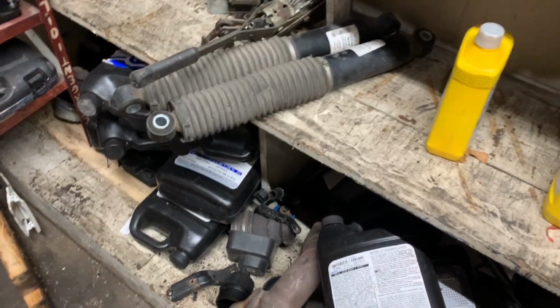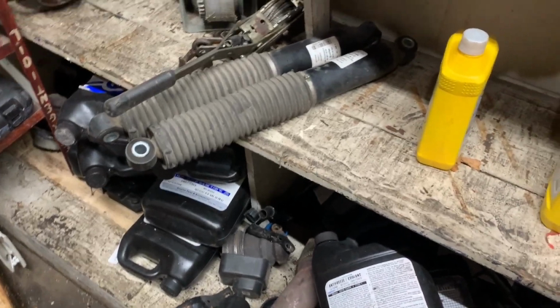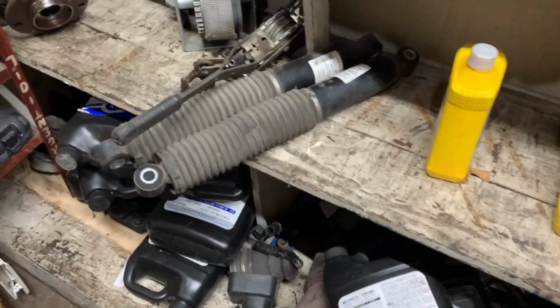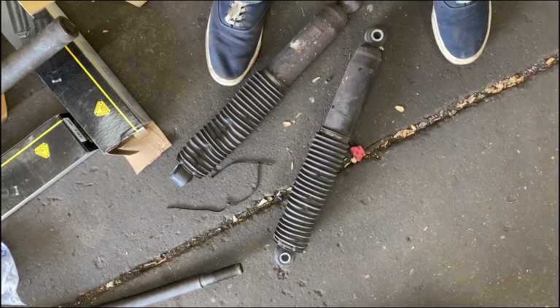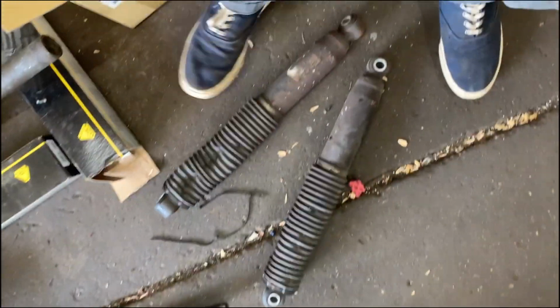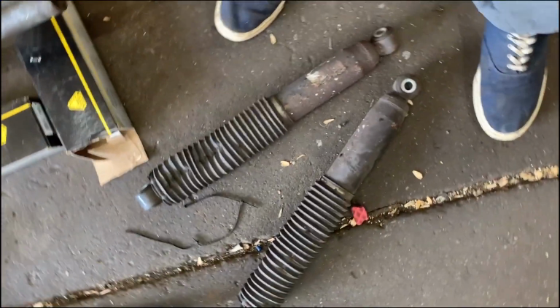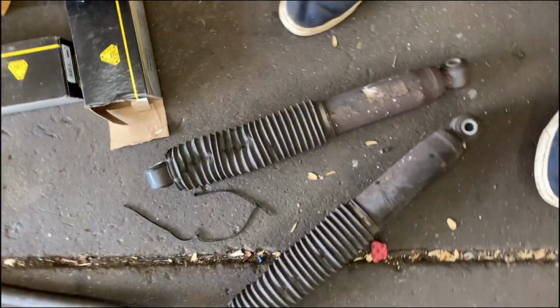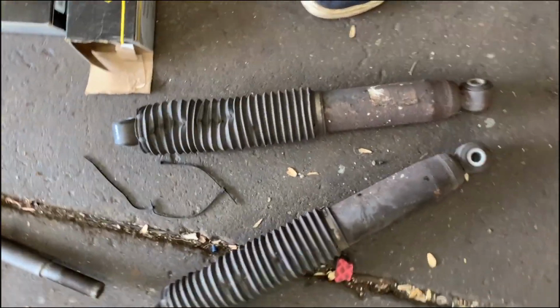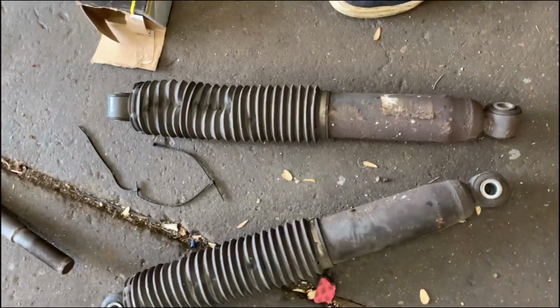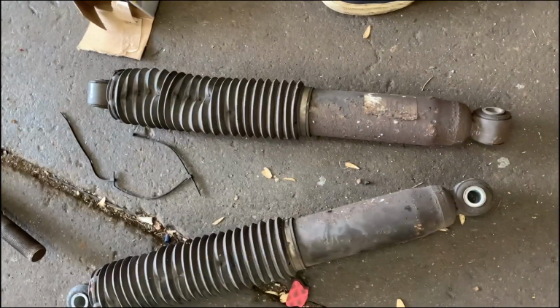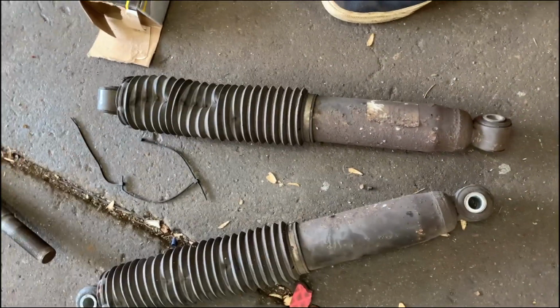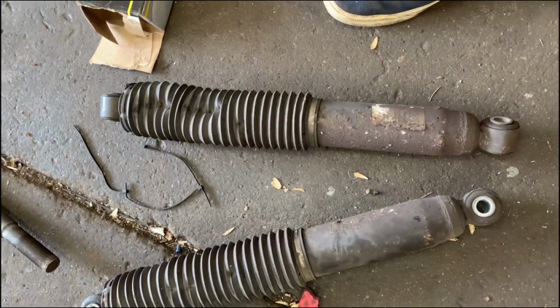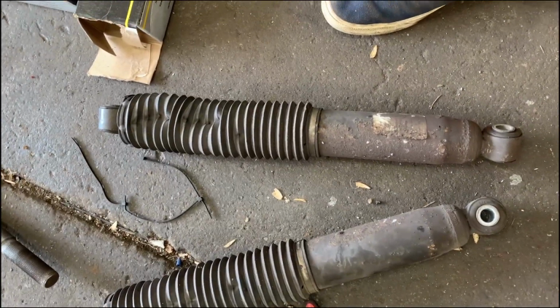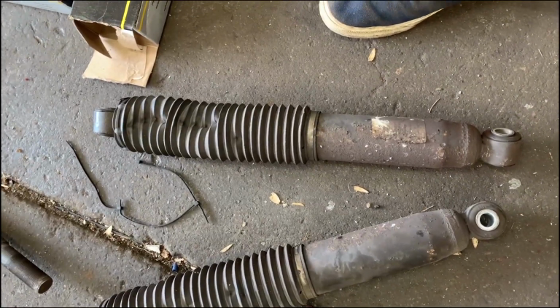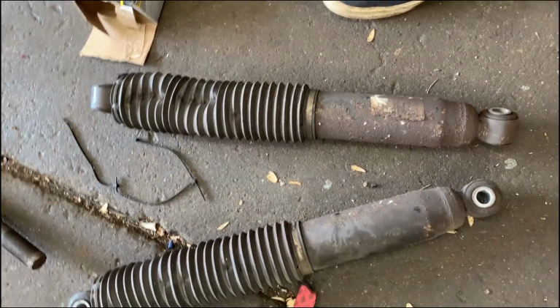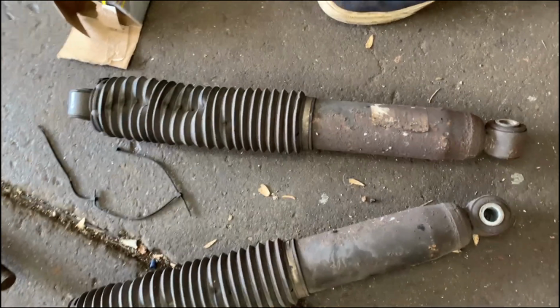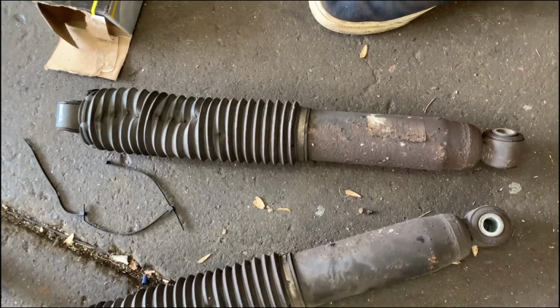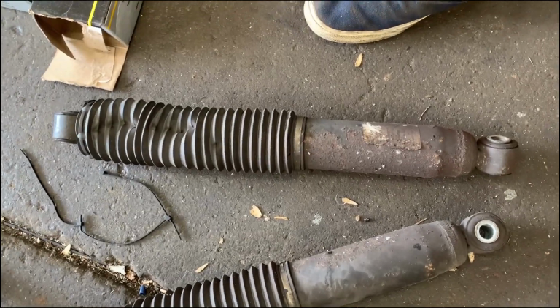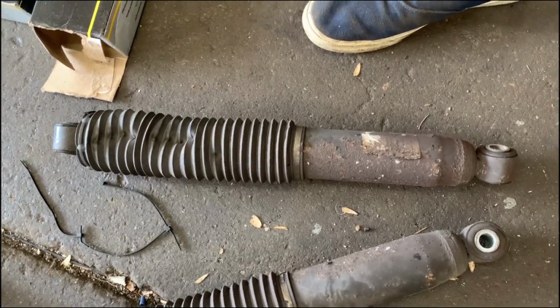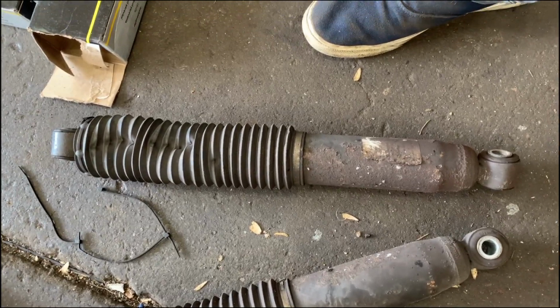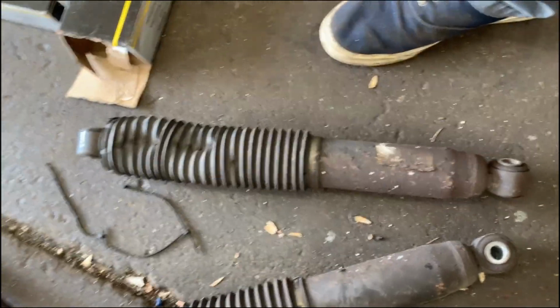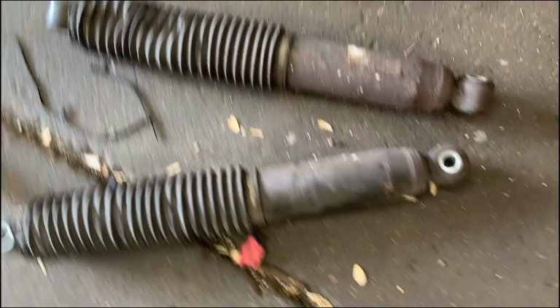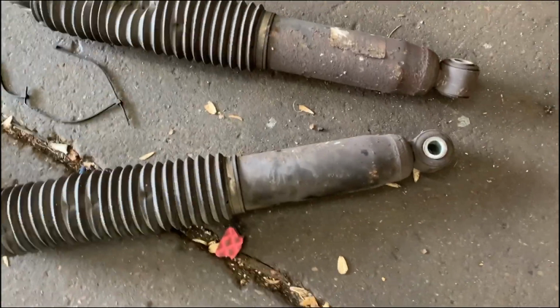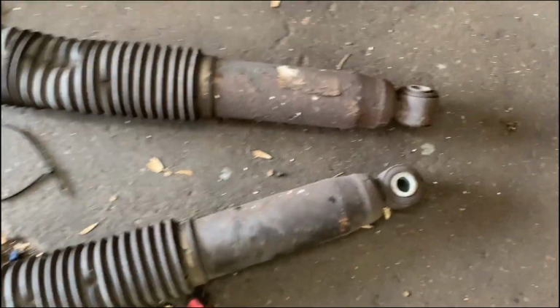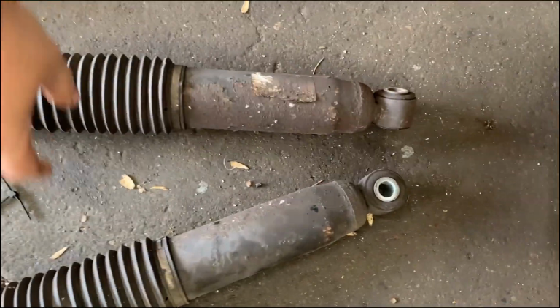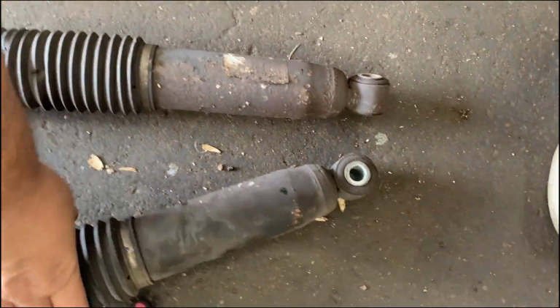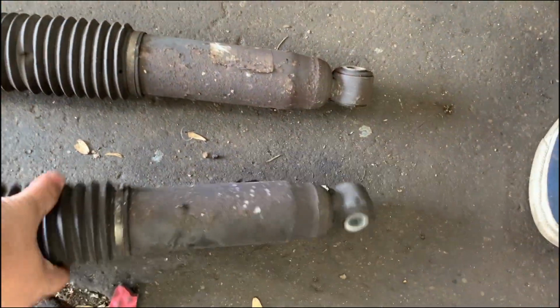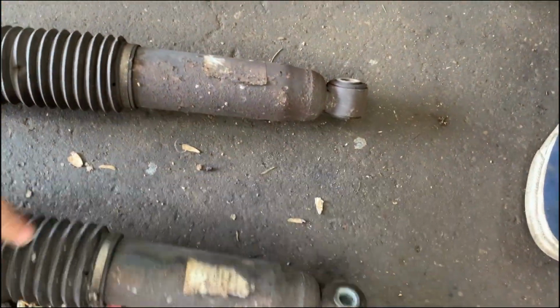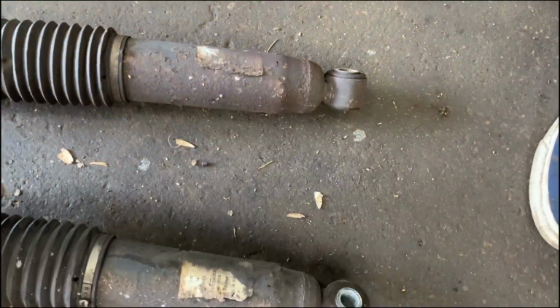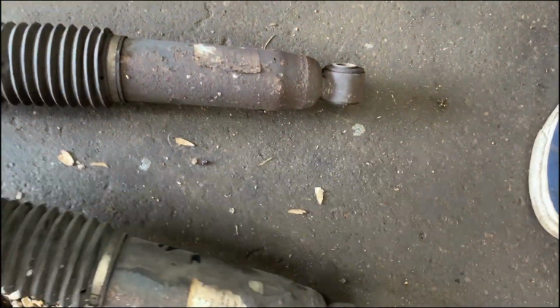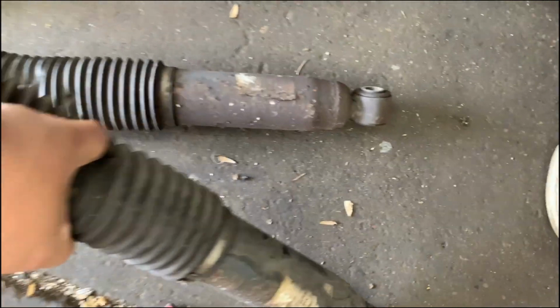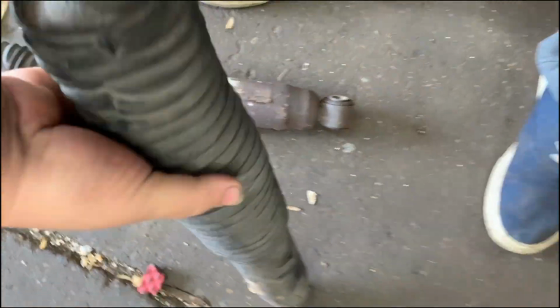Here's a pair of shocks that are five years old, certainly original, and pretty crappy.